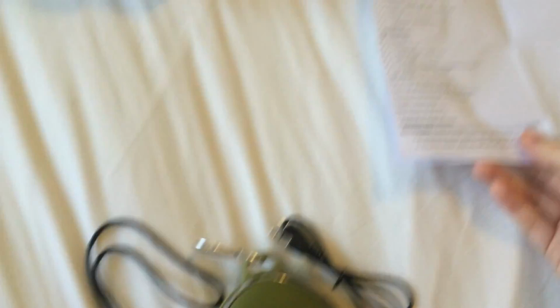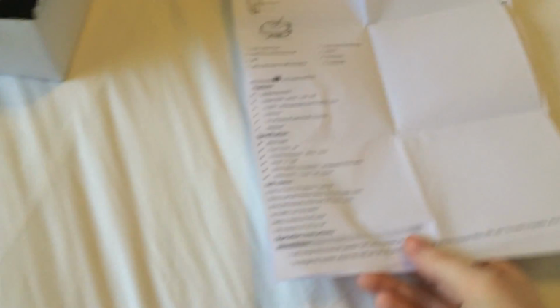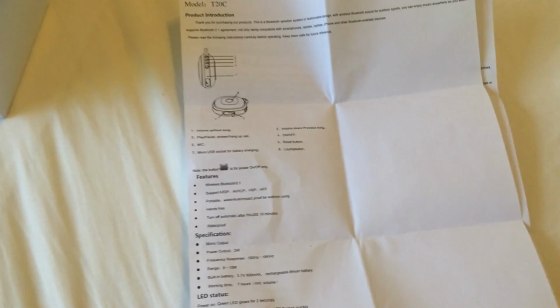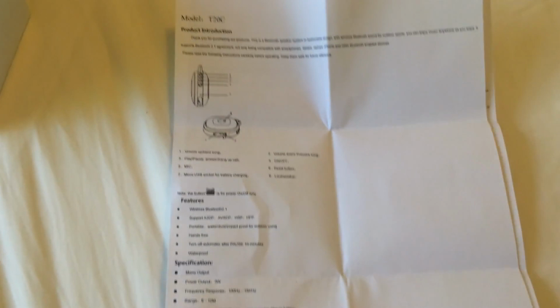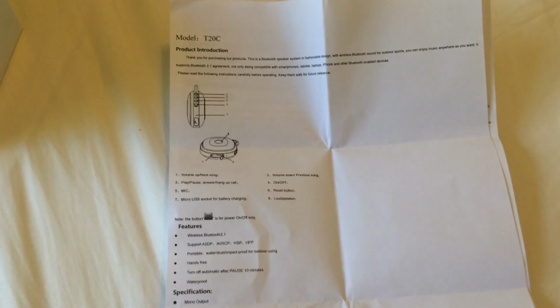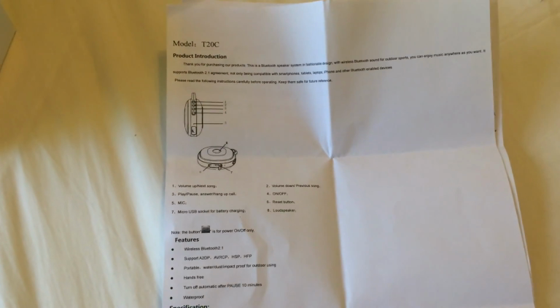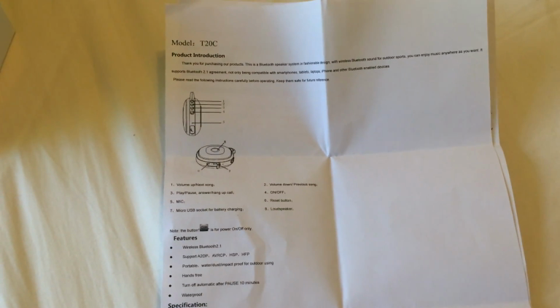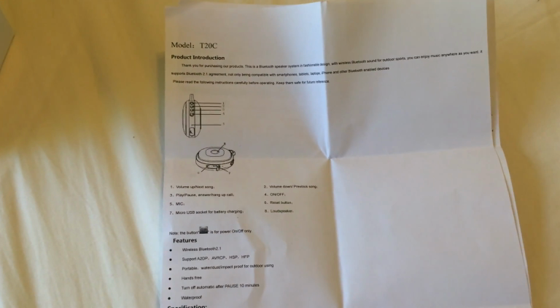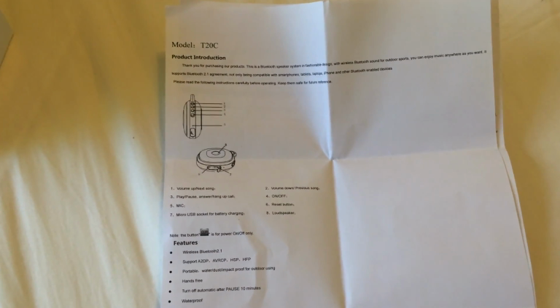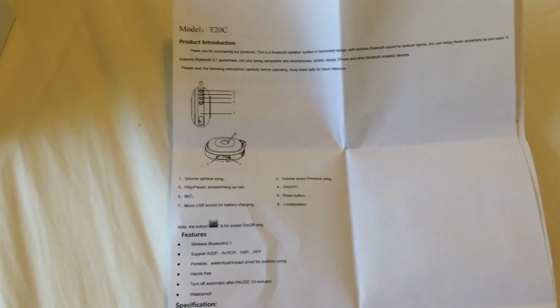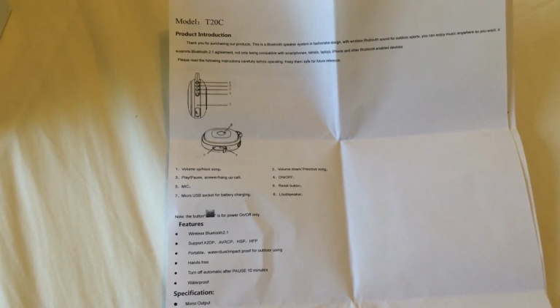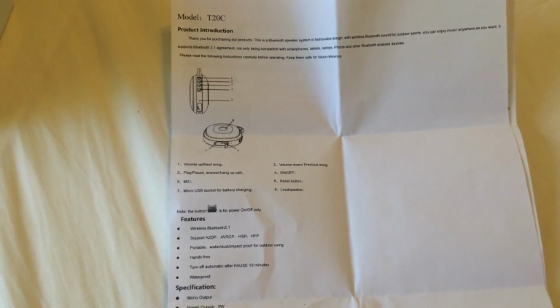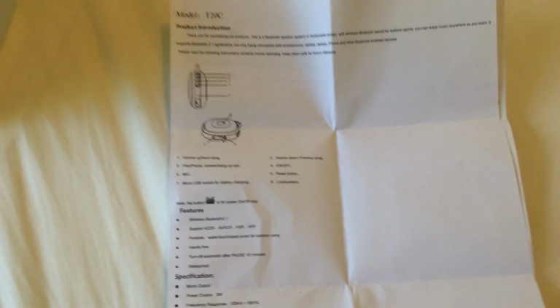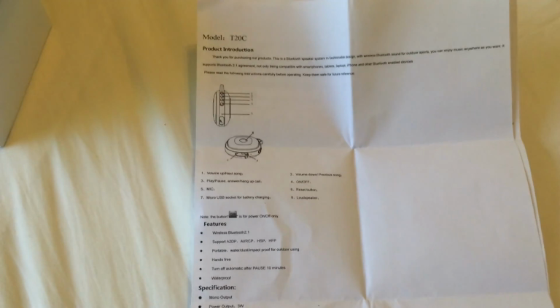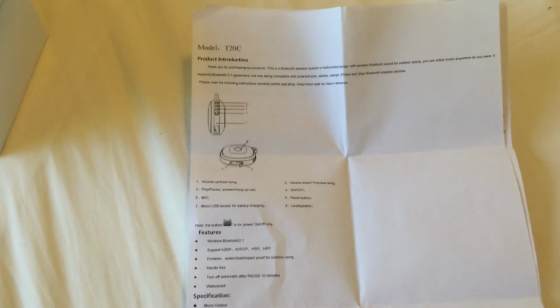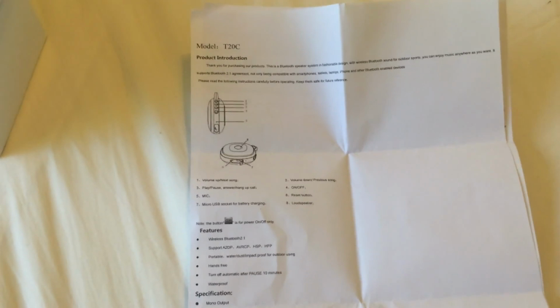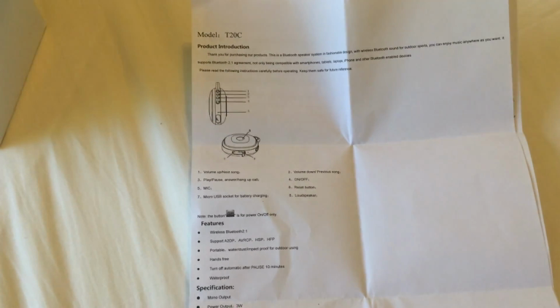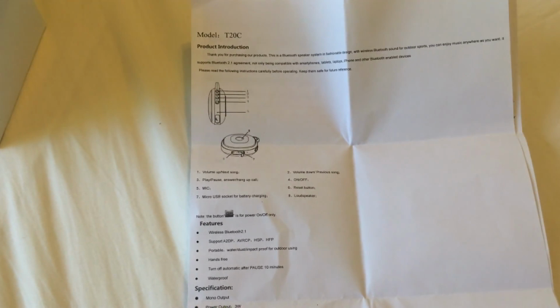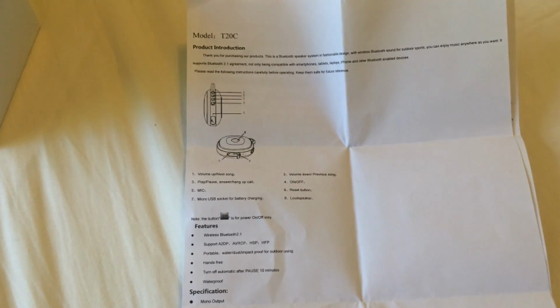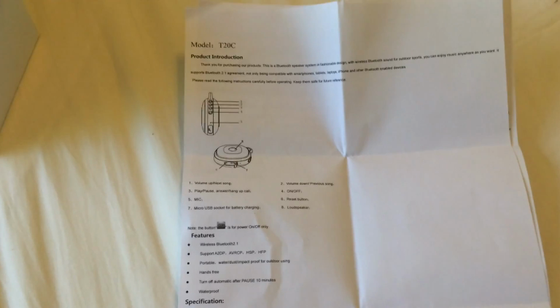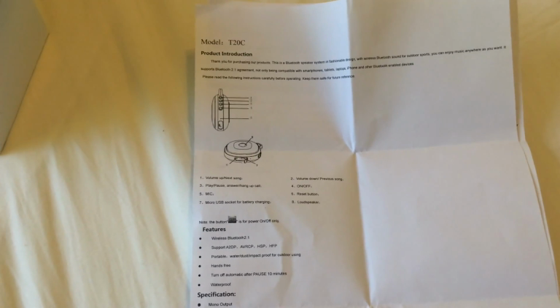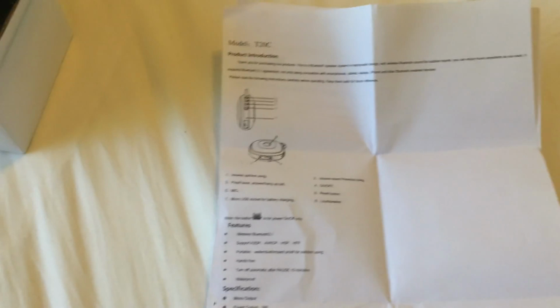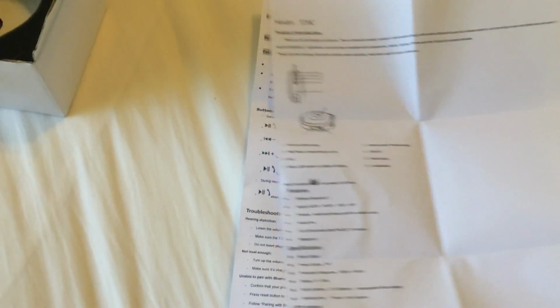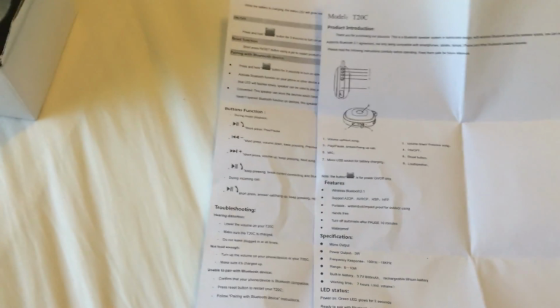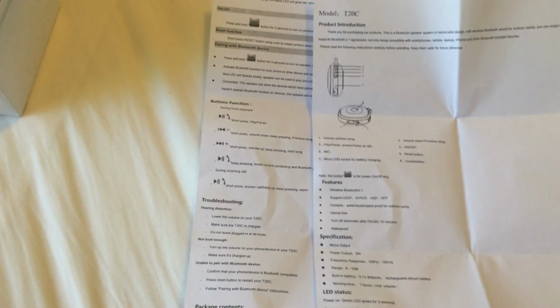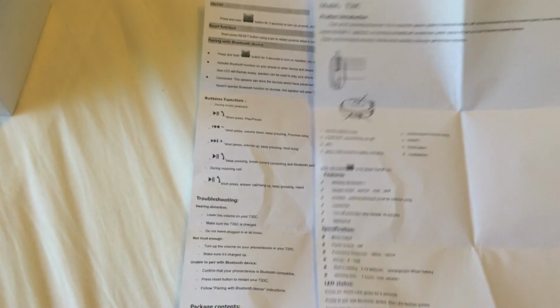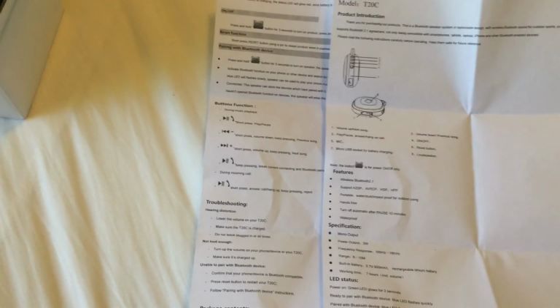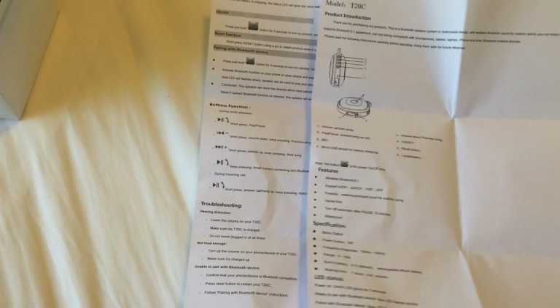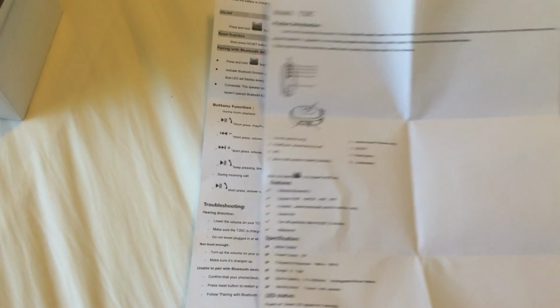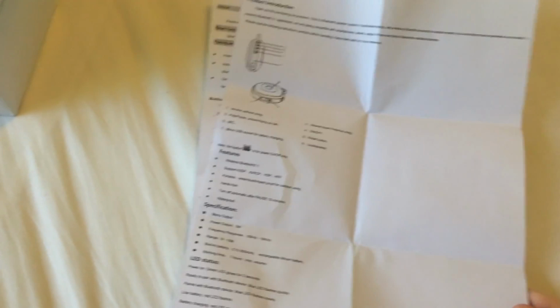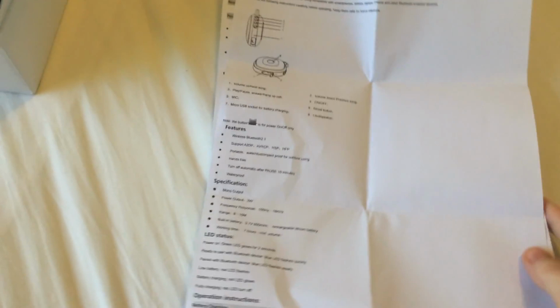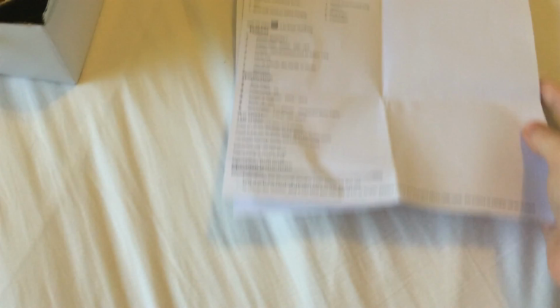It also came with an oddly formatted instruction manual. It's printed on two 8.5x11 sheets of paper rather than in a nice booklet — I kind of wish they'd done it that way — but it is well written and easy to understand, with only a few minor typos.